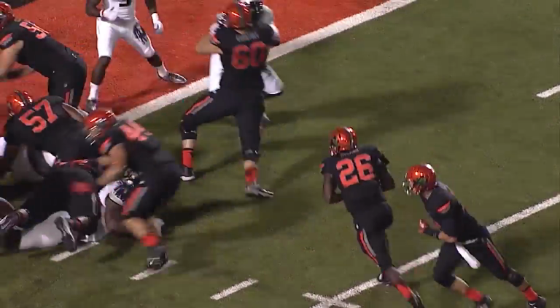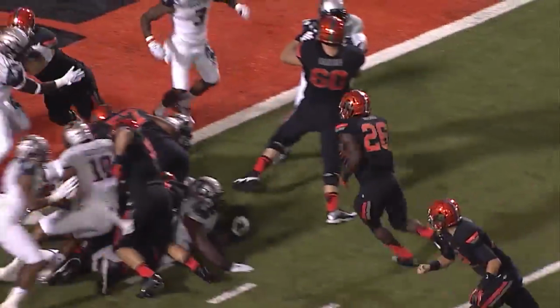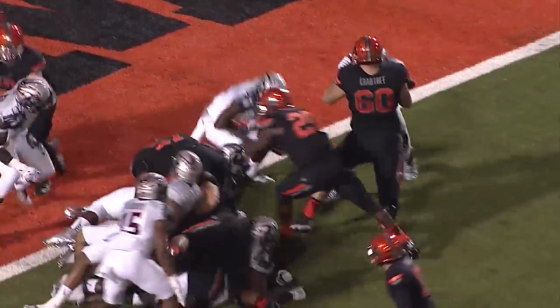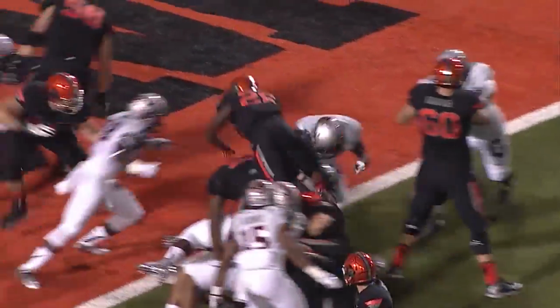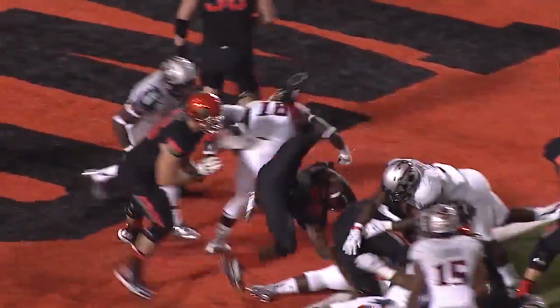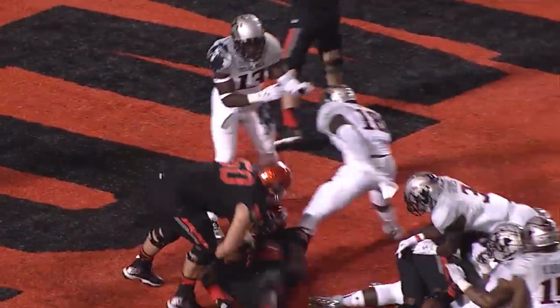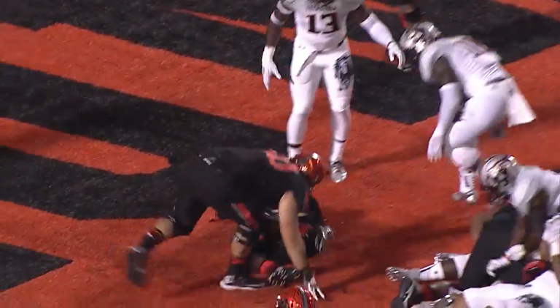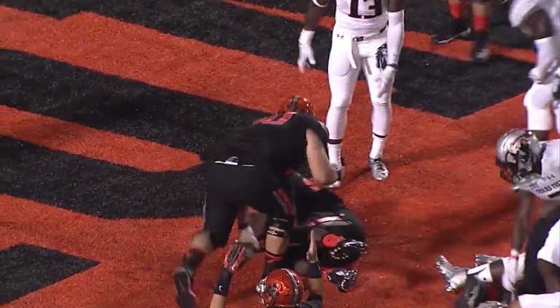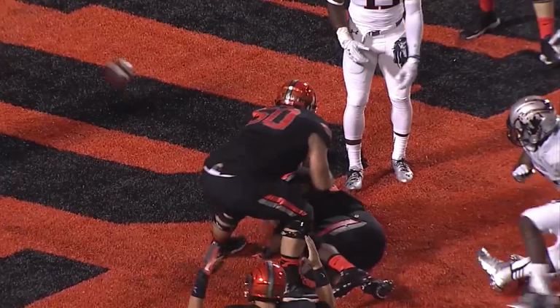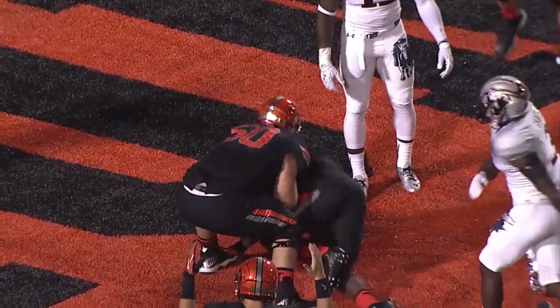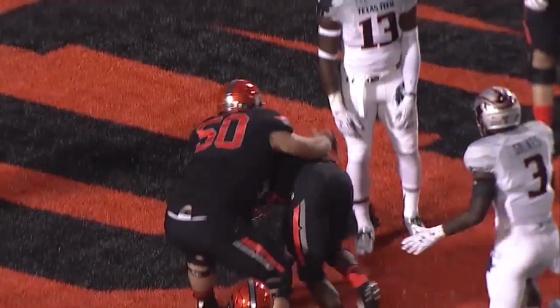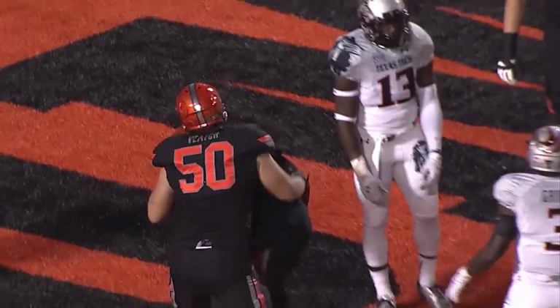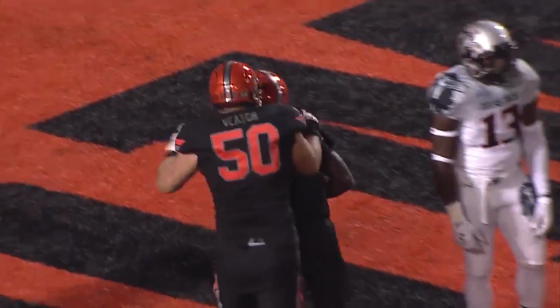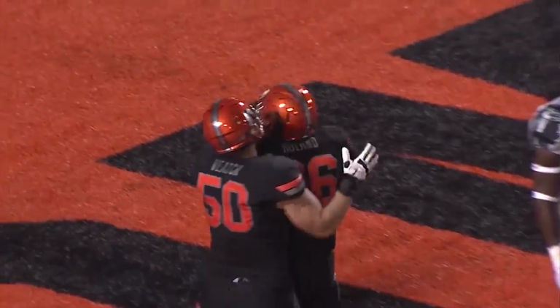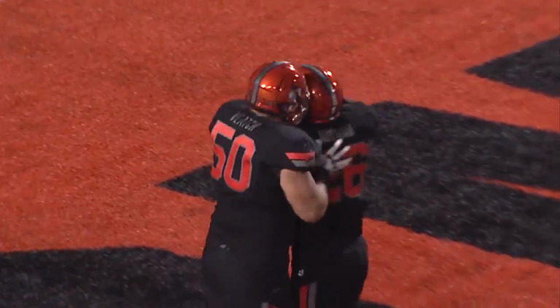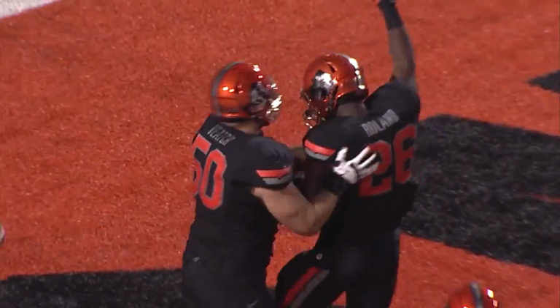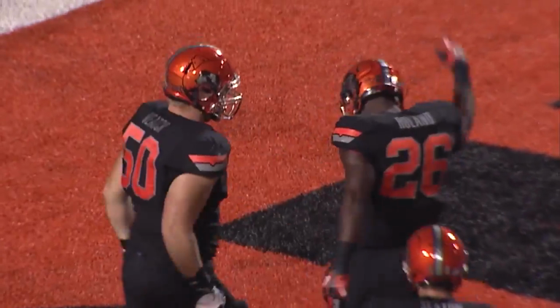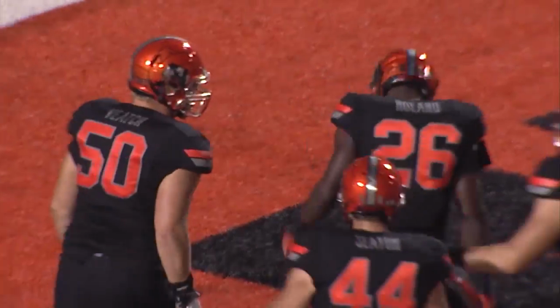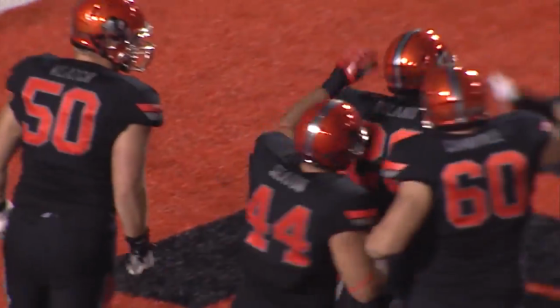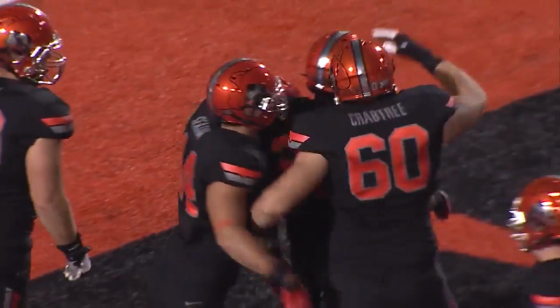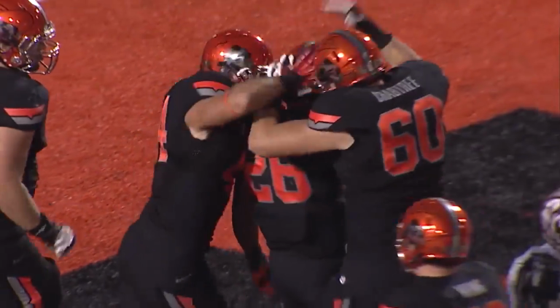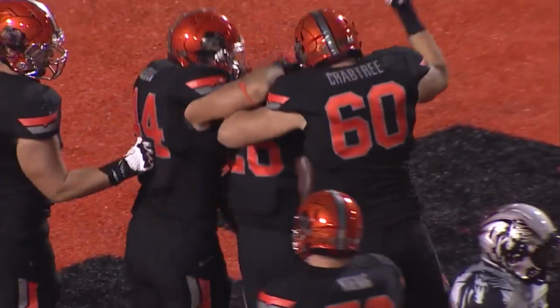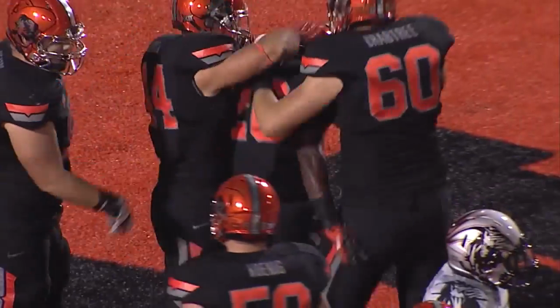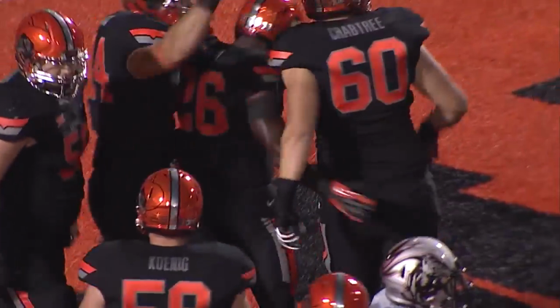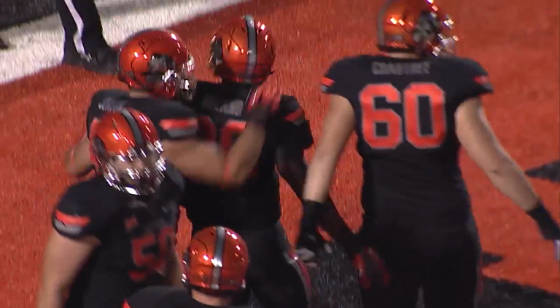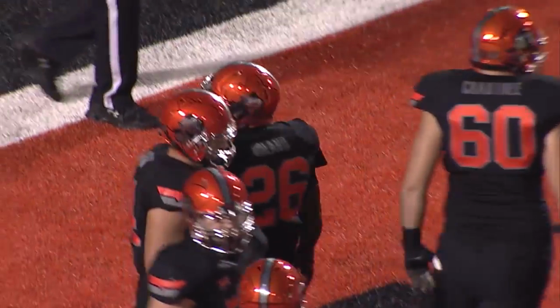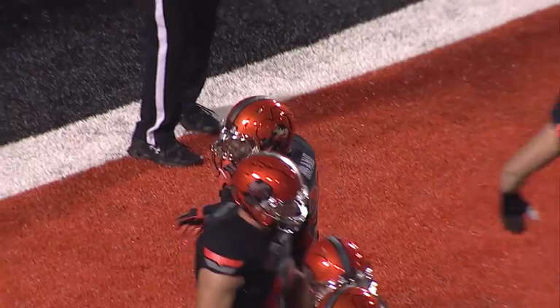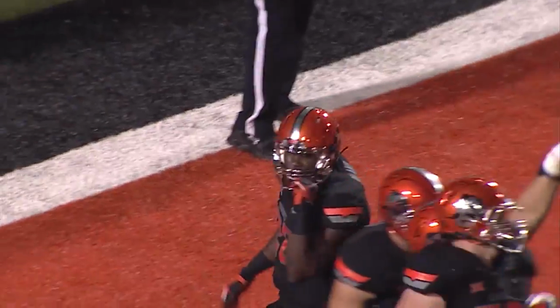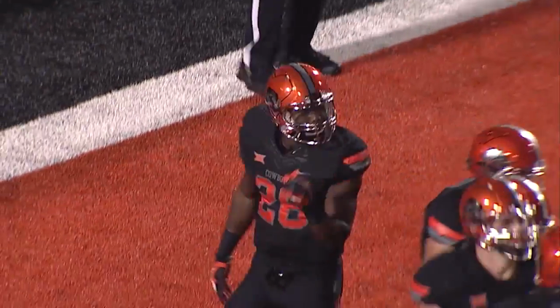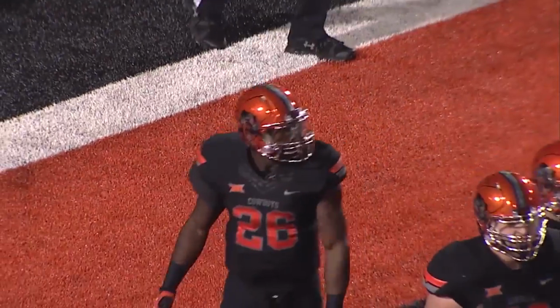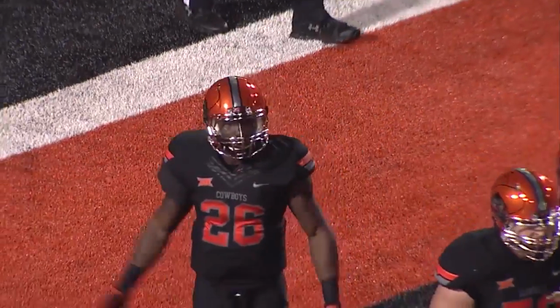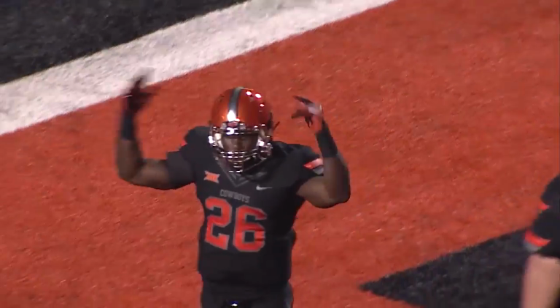Cowboys are in the Case IH red zone on first and goal, handoff to Rowland, and he catapults into the end zone! Pistols firing, touchdown Oklahoma State, Desmond Rowland!